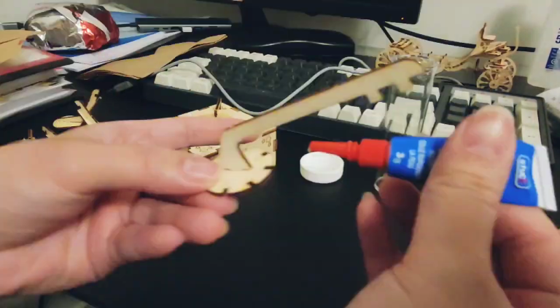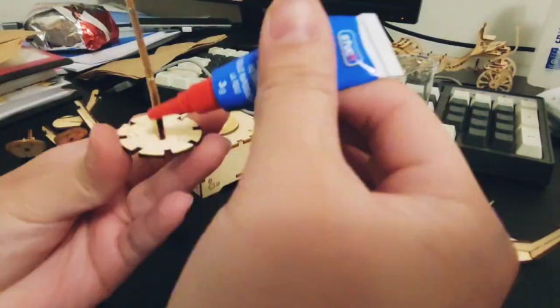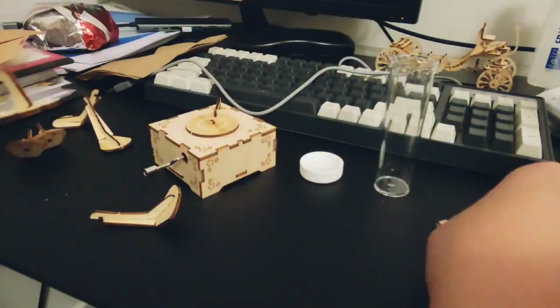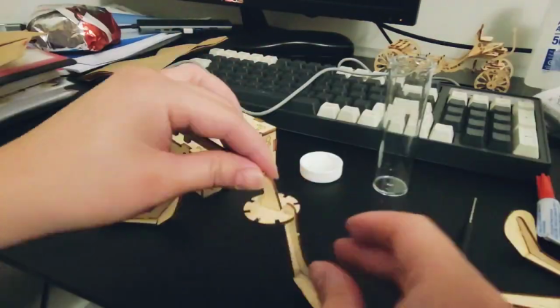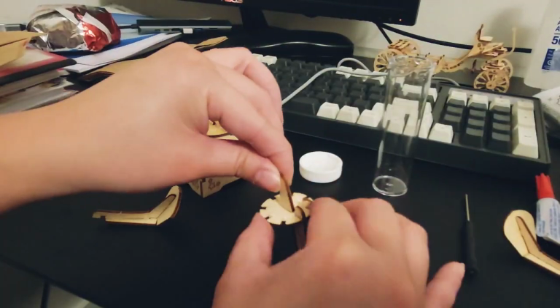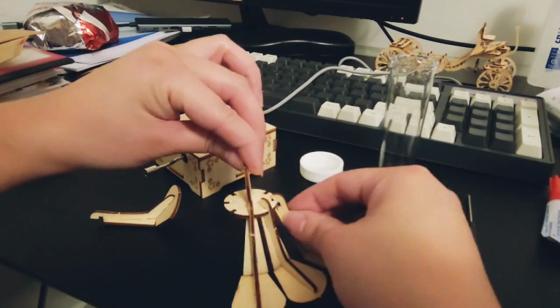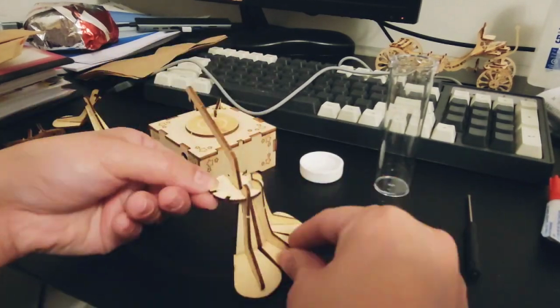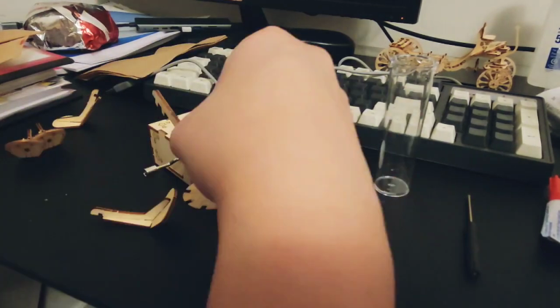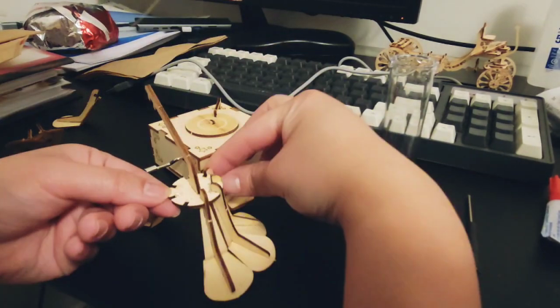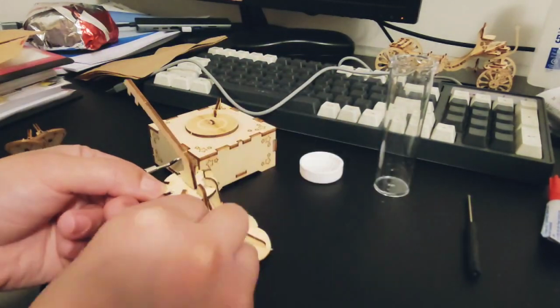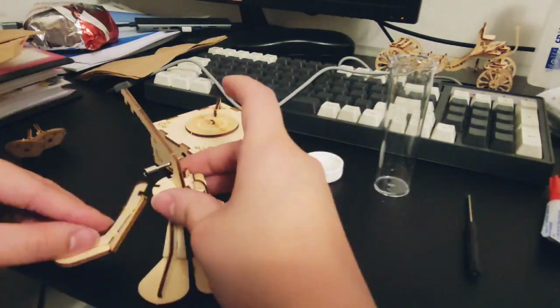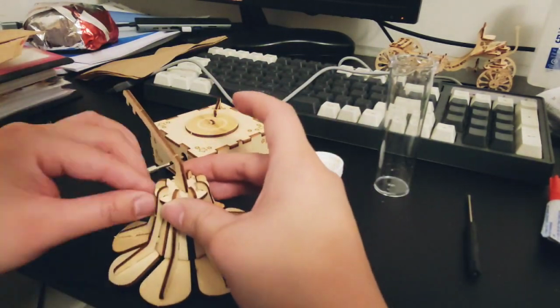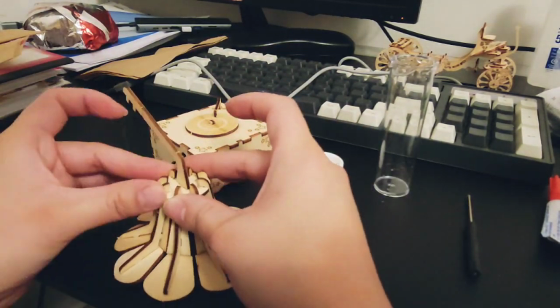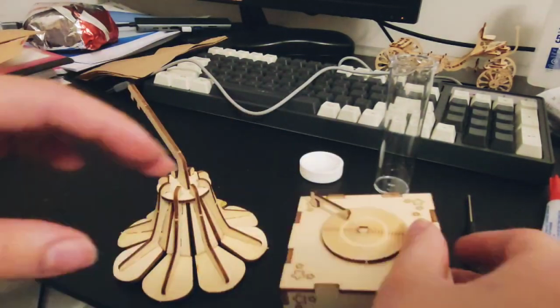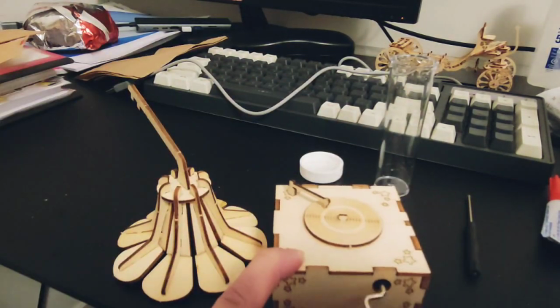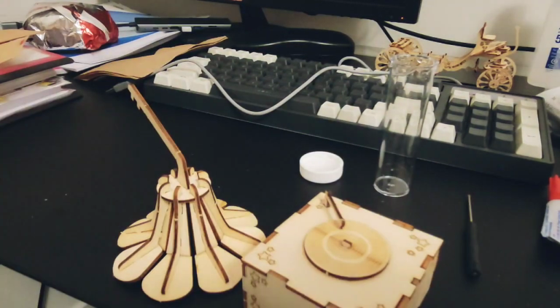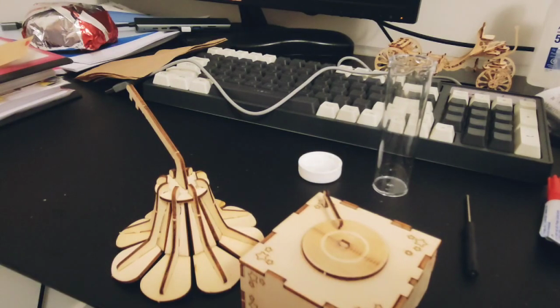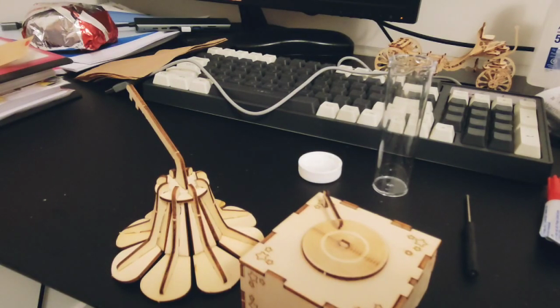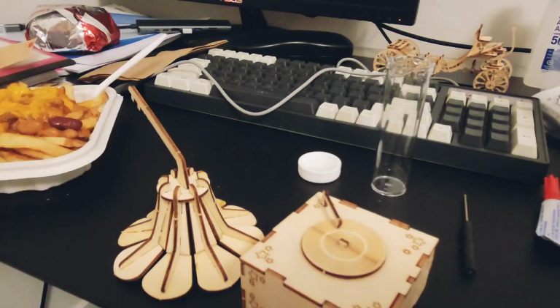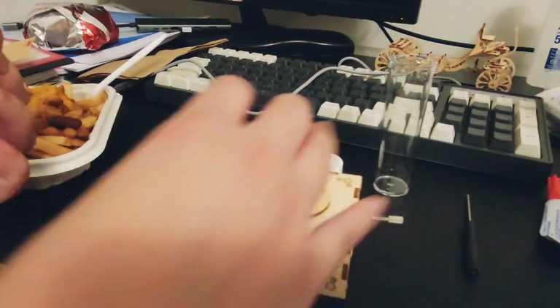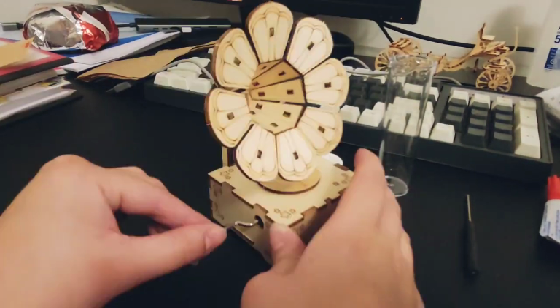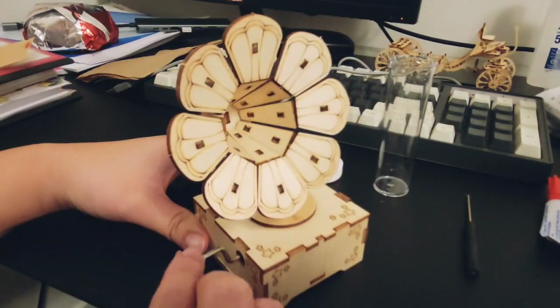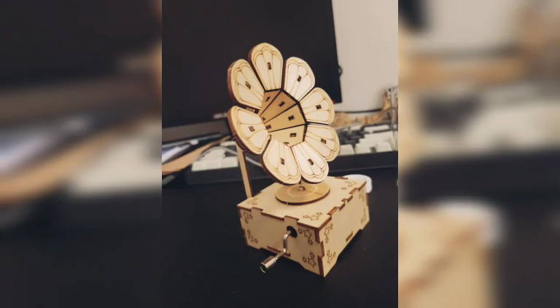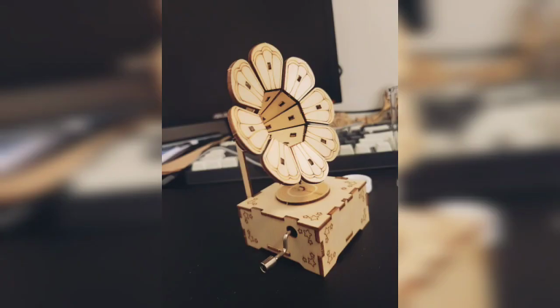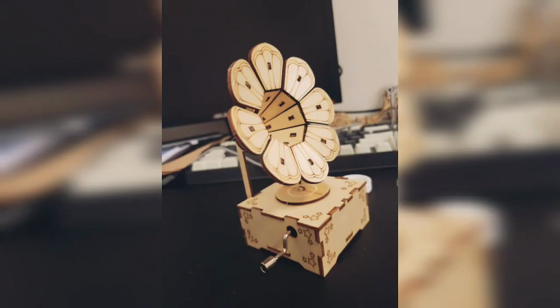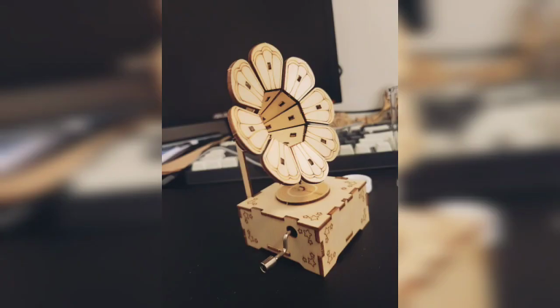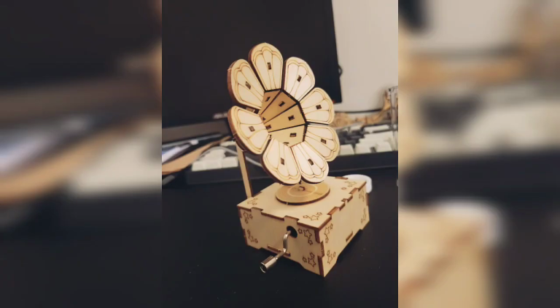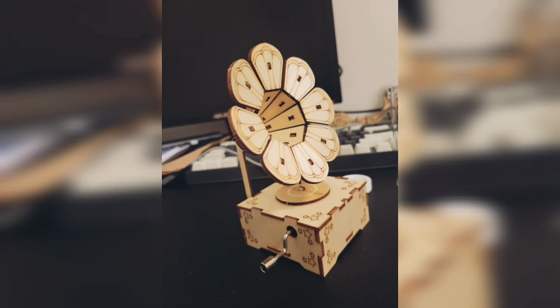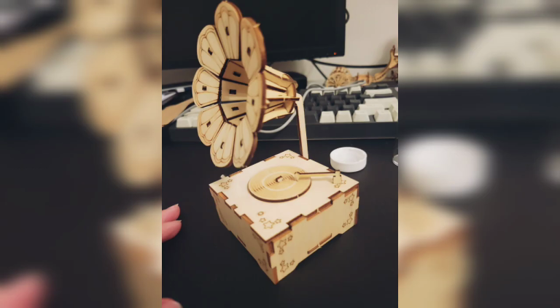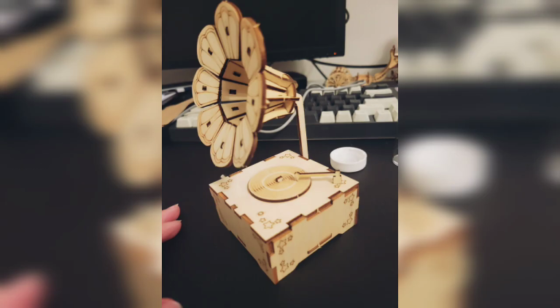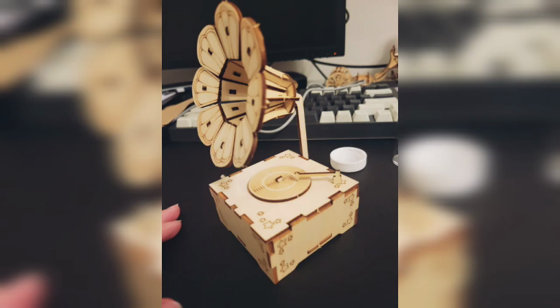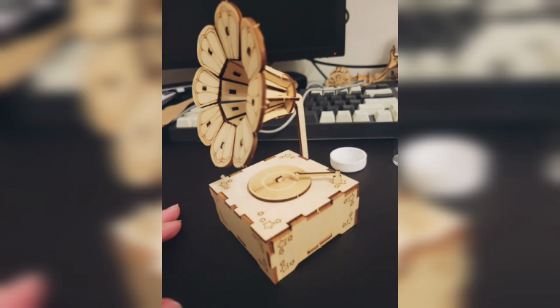For this part you have to put some glue on it so that it doesn't fall off when you put it all together. And here is the finished look — overall it's a decent wood puzzle music box.